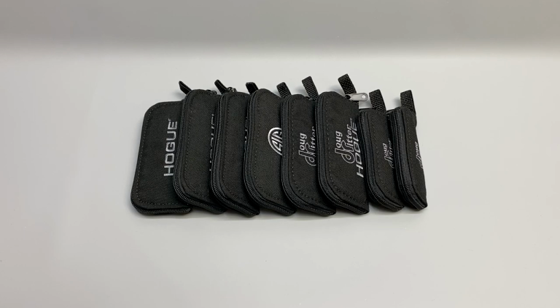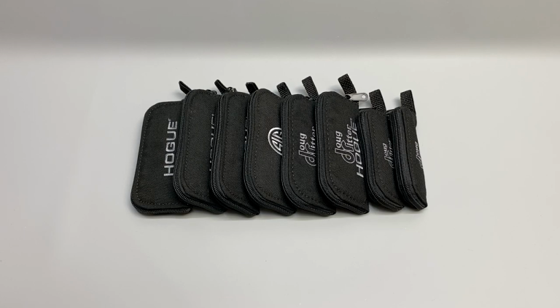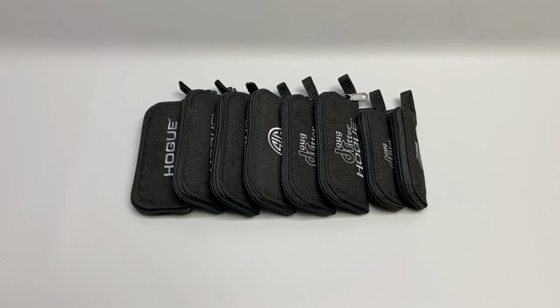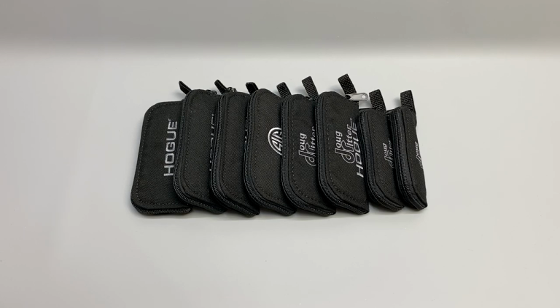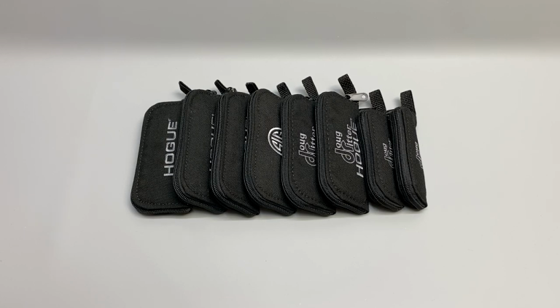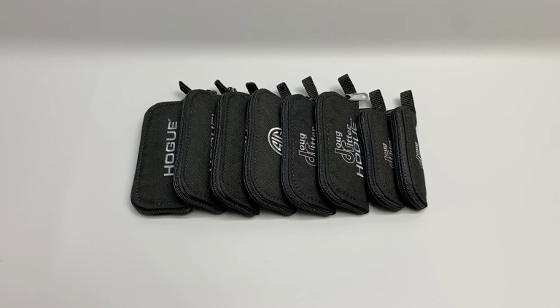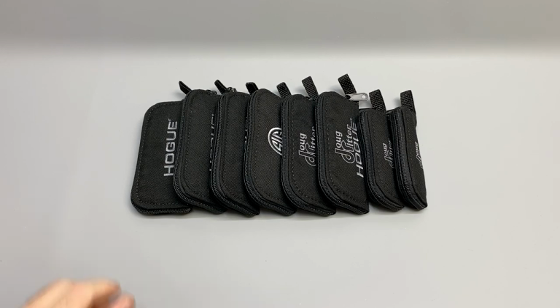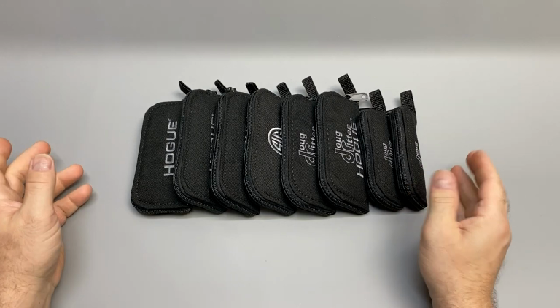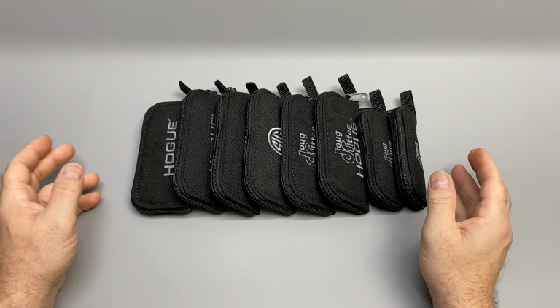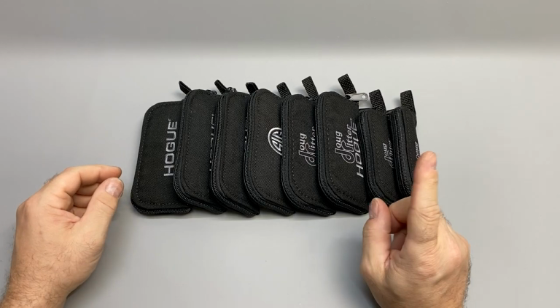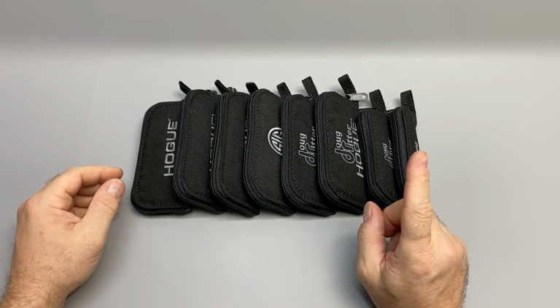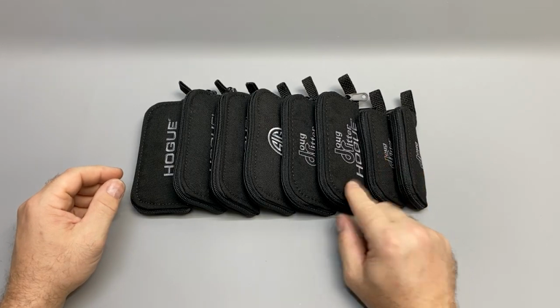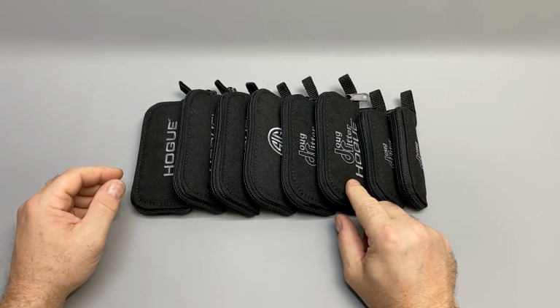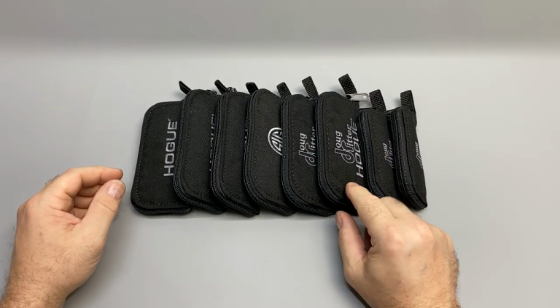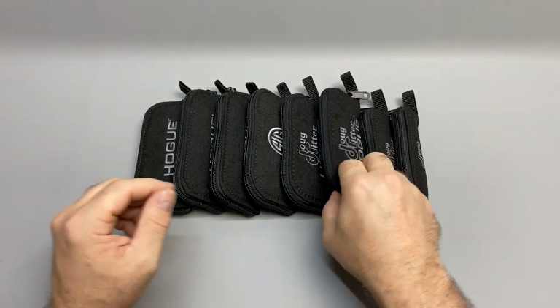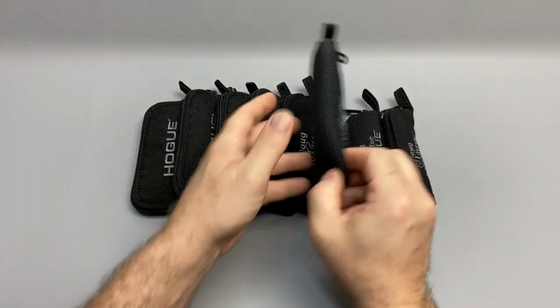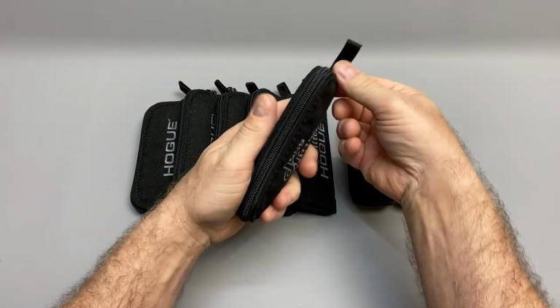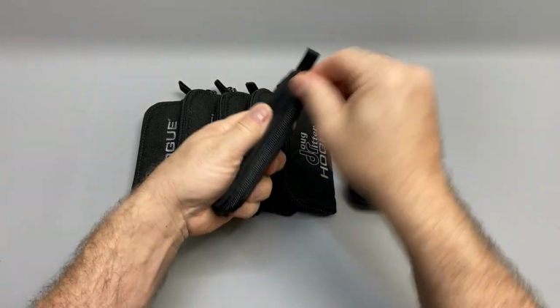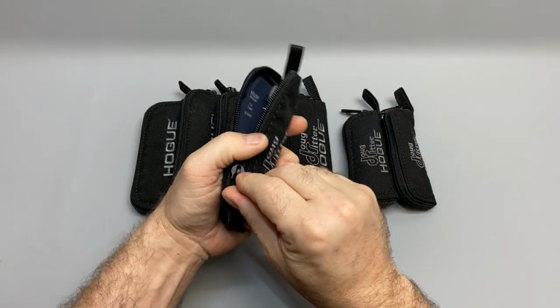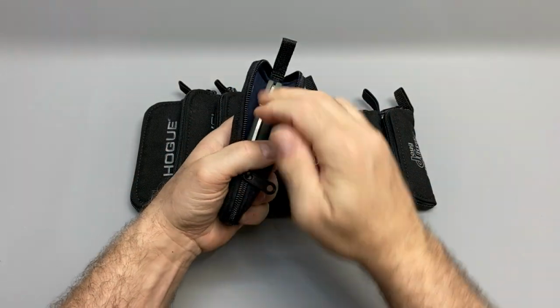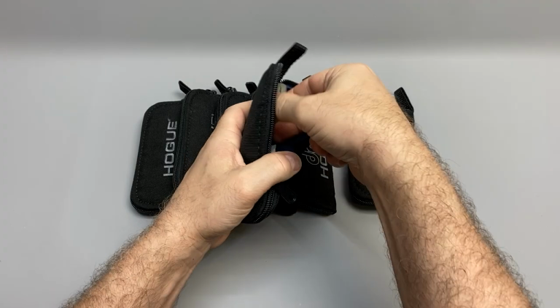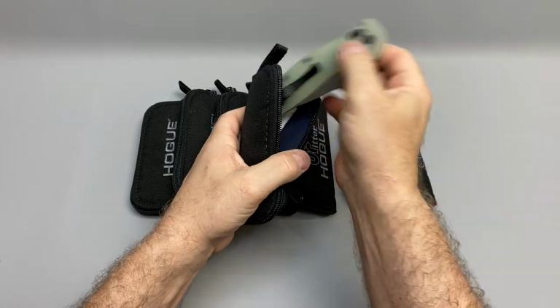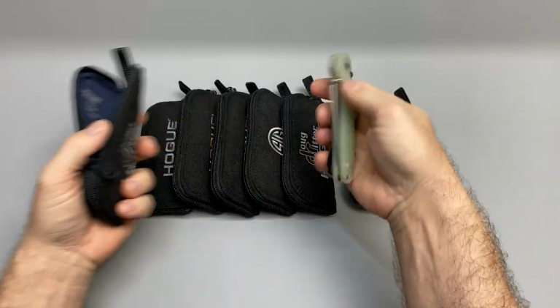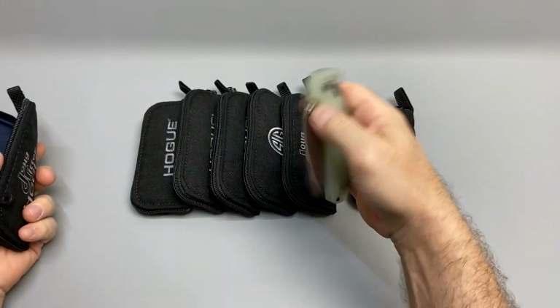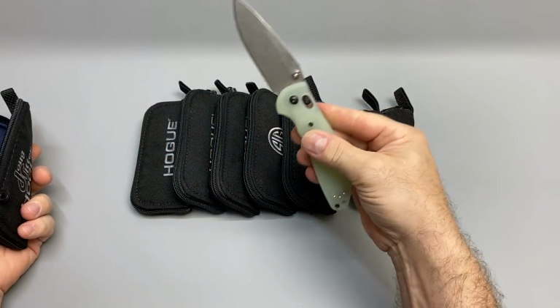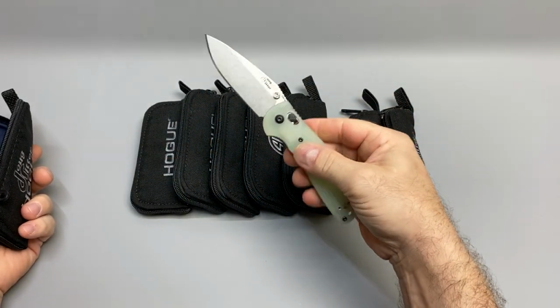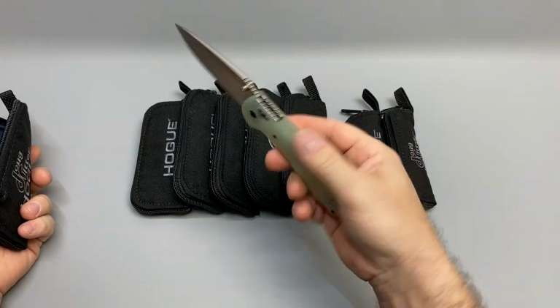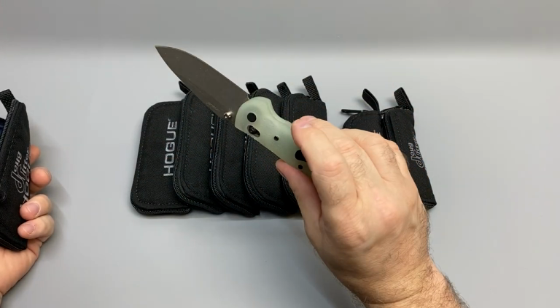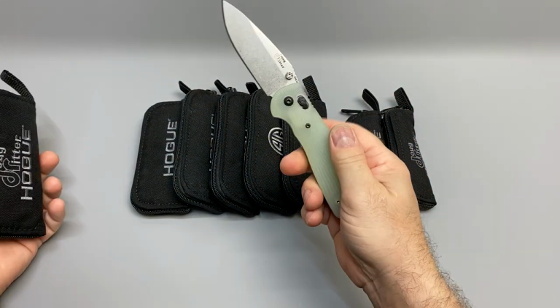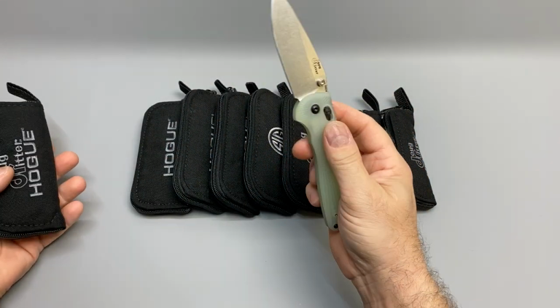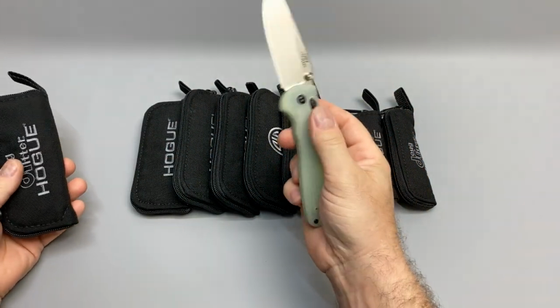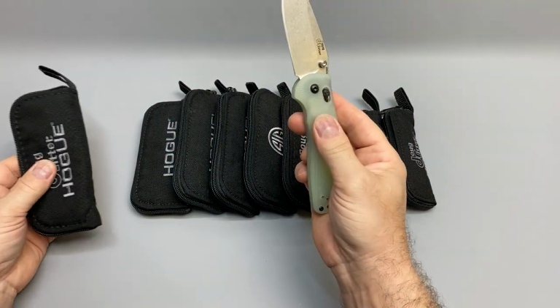The camera cut off so I'm starting over. We're actually going to start with one of the latest purchases — the Doug Ritter RSK MK1 Jade.